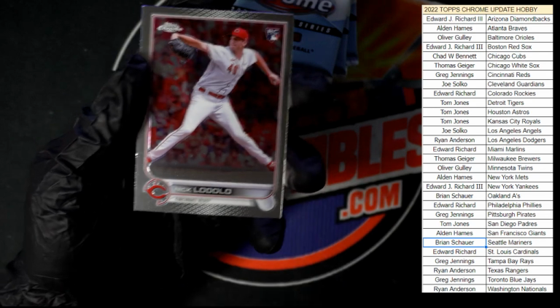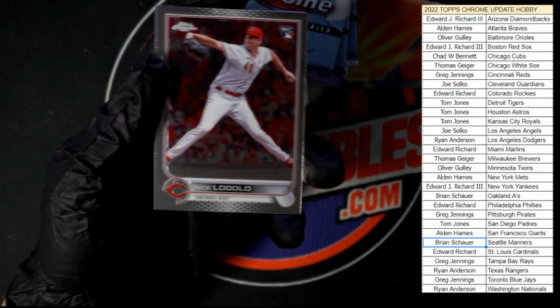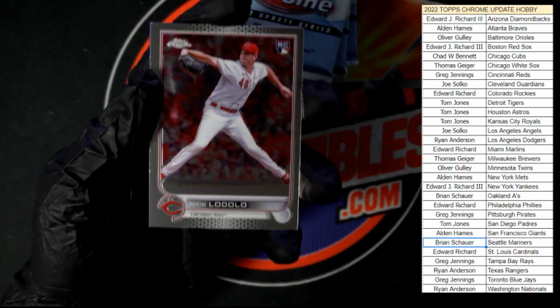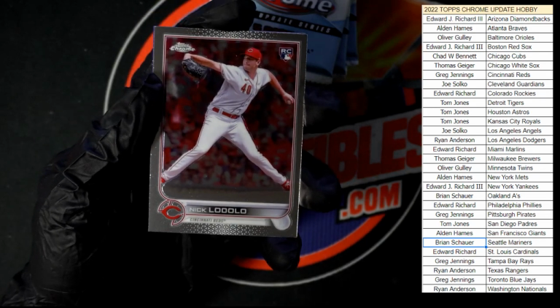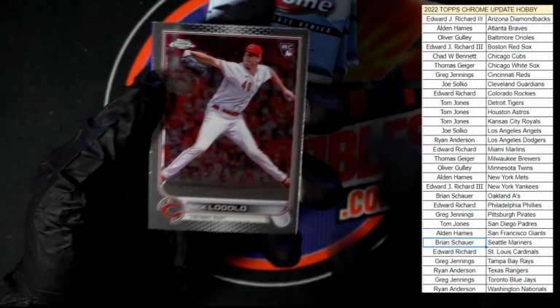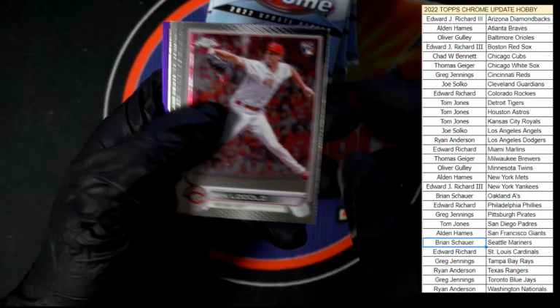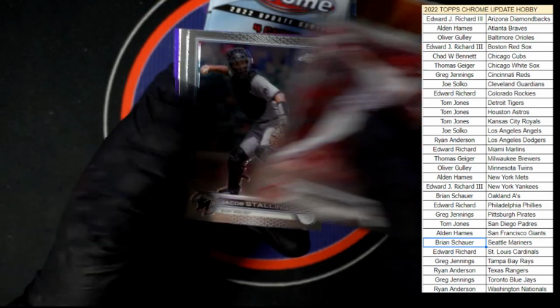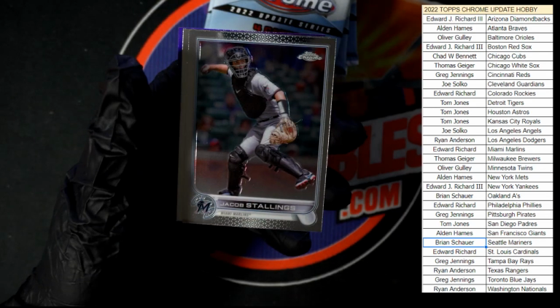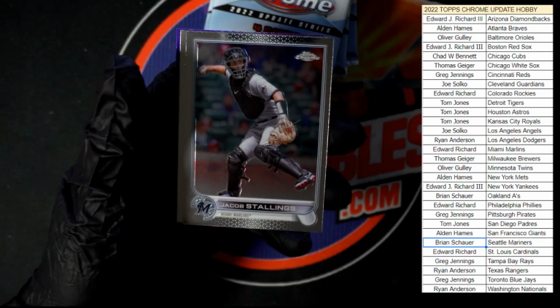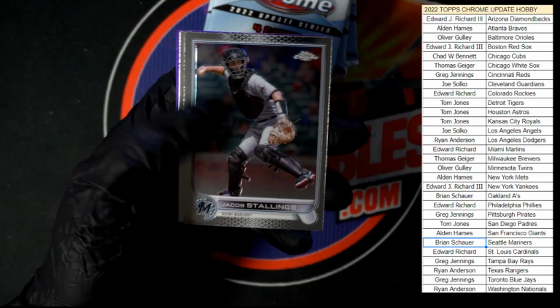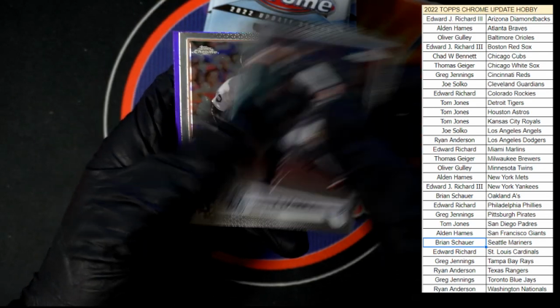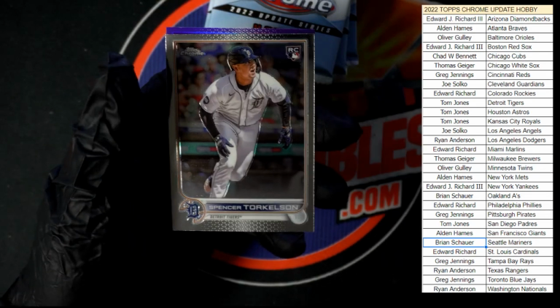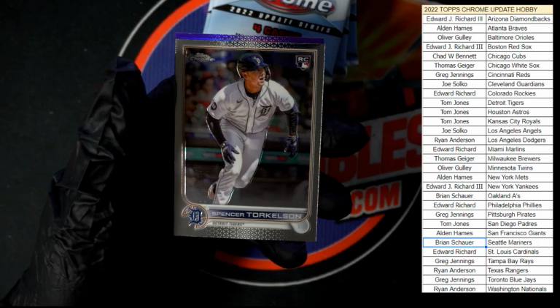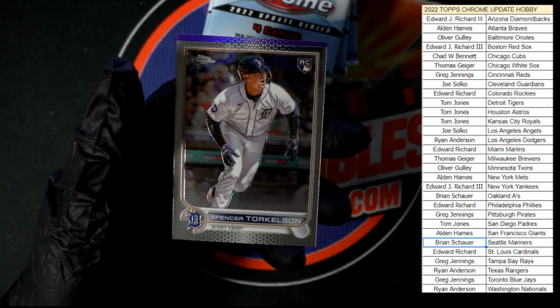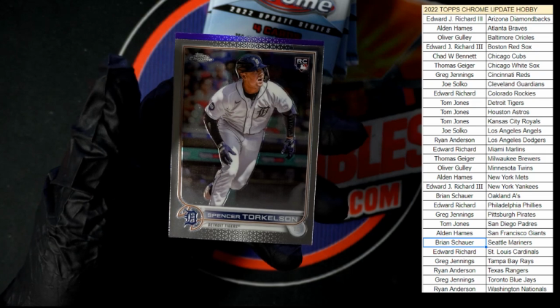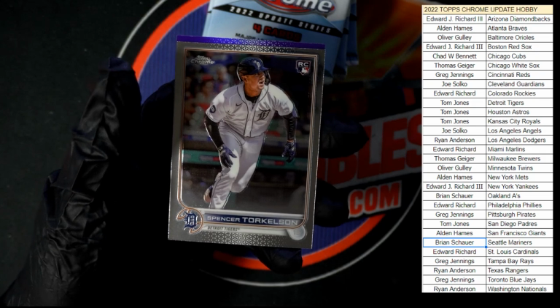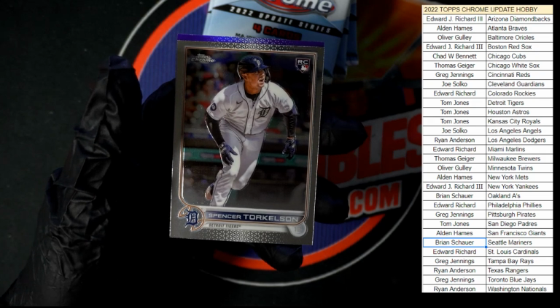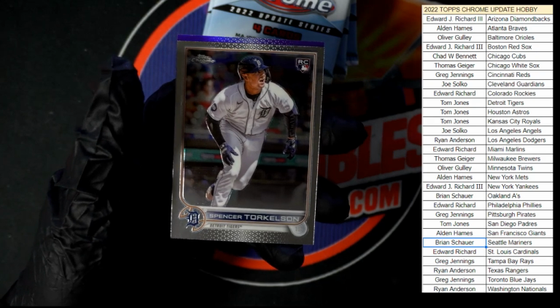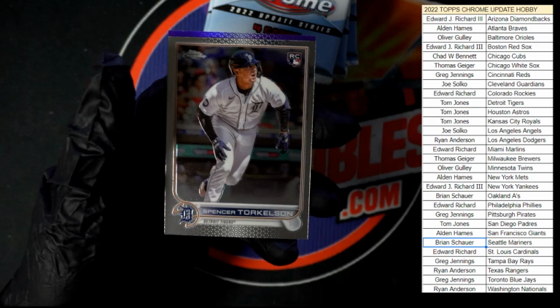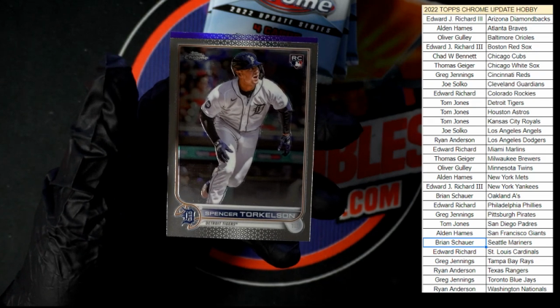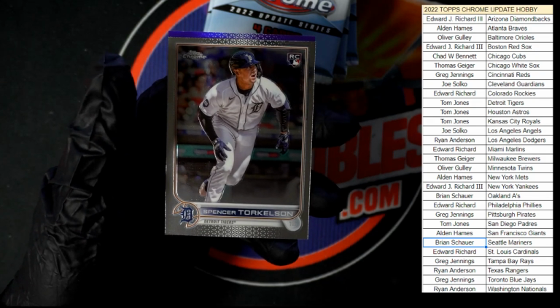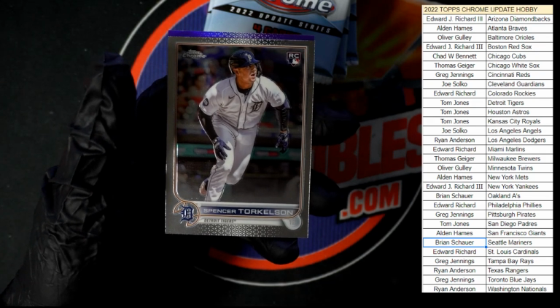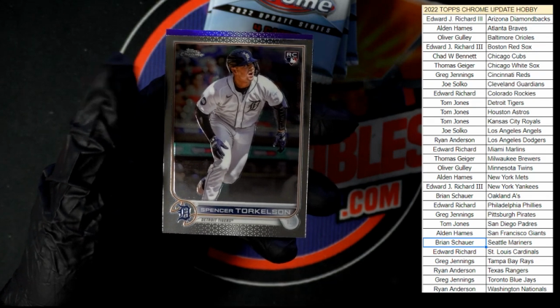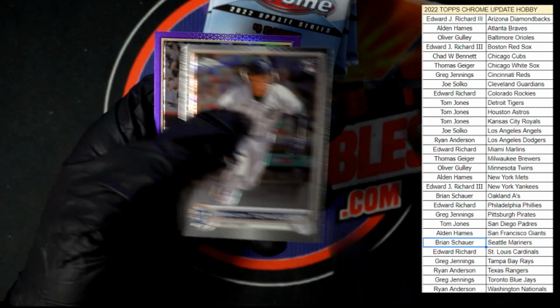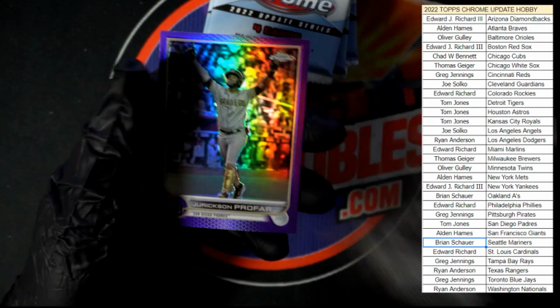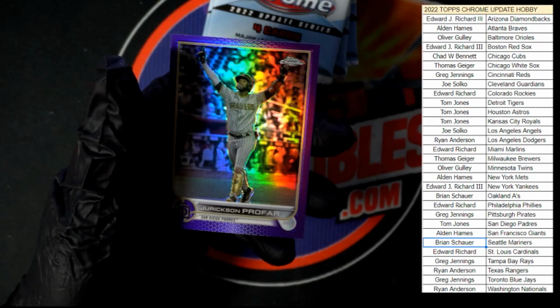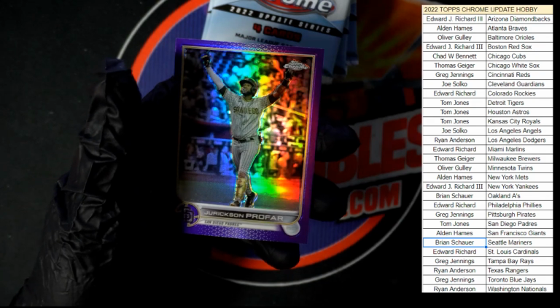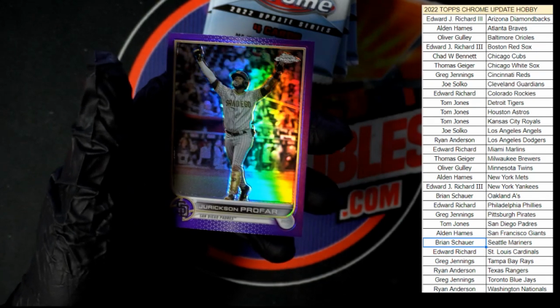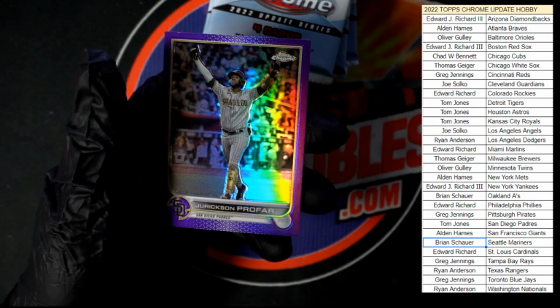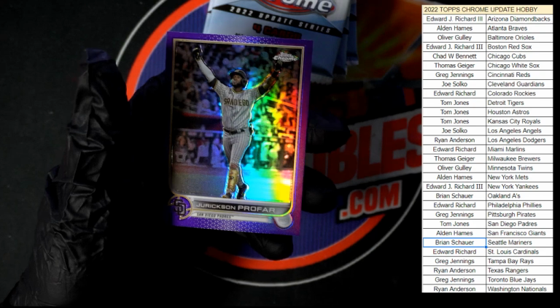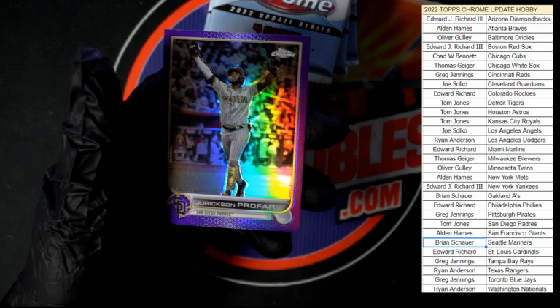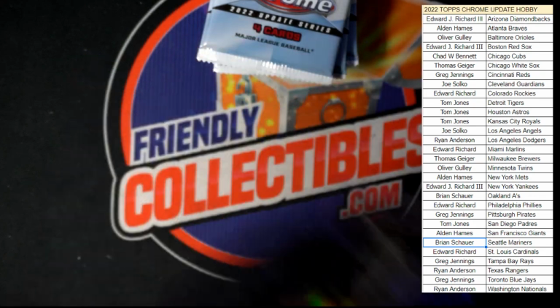Lodolo to start us out in this pack, Stallings, nice Torkelson right there going to the Tigers — that one is going to Tom J. And we got Profar after that in purple.